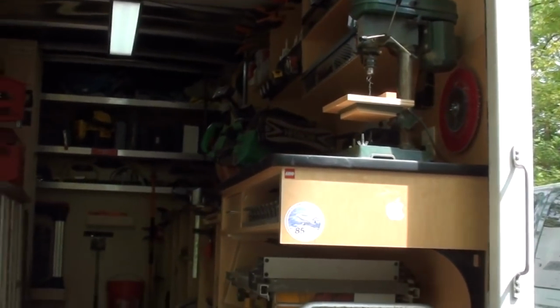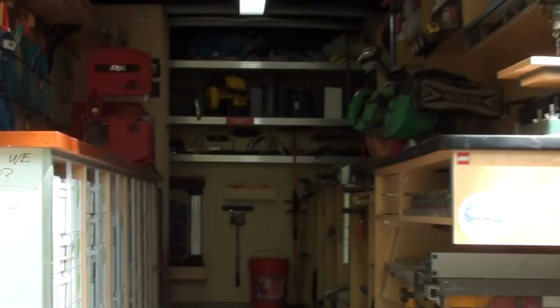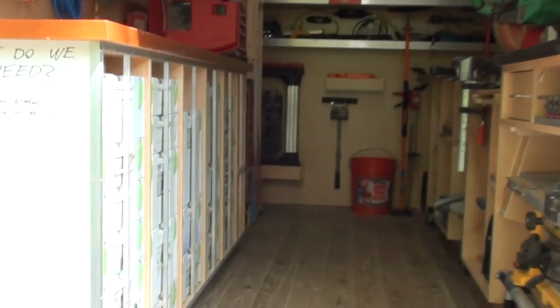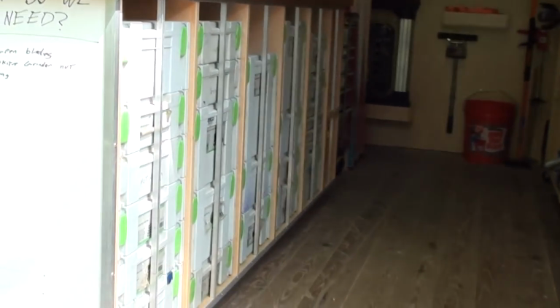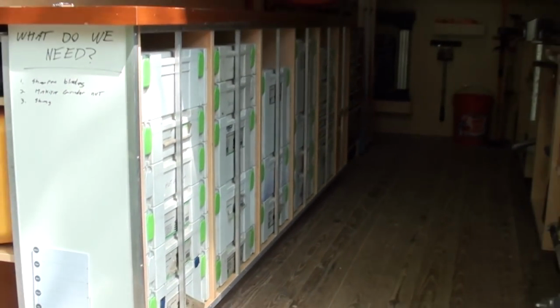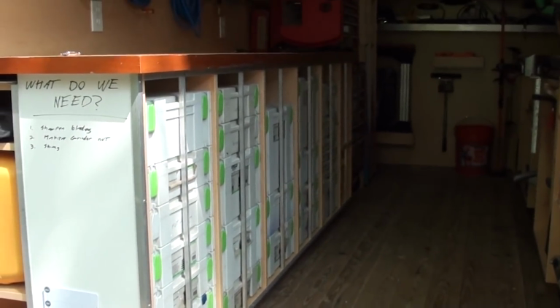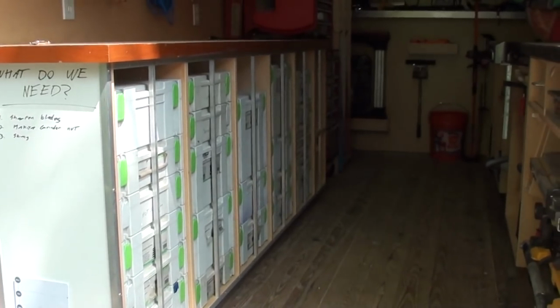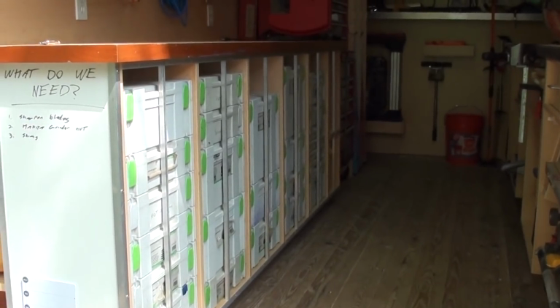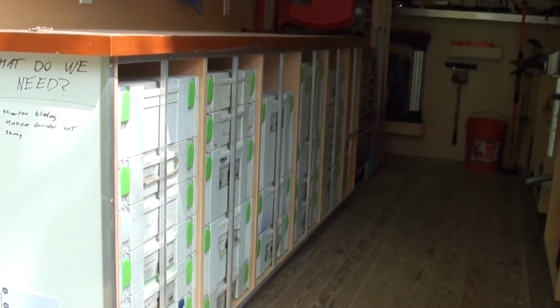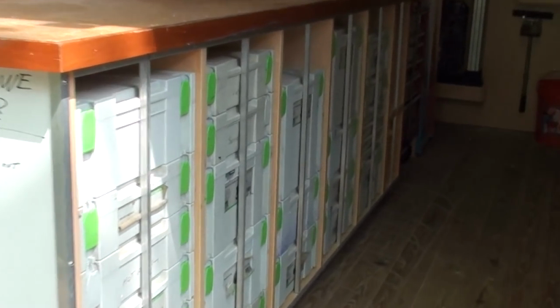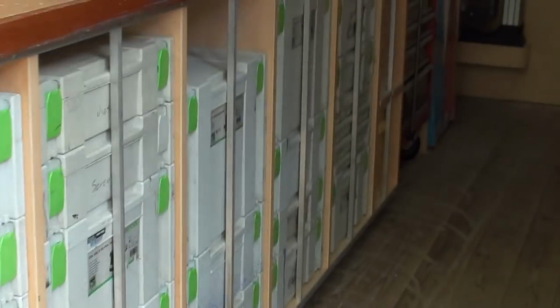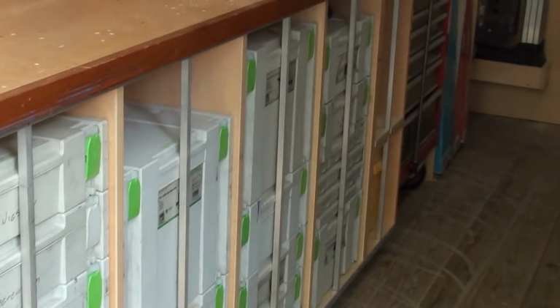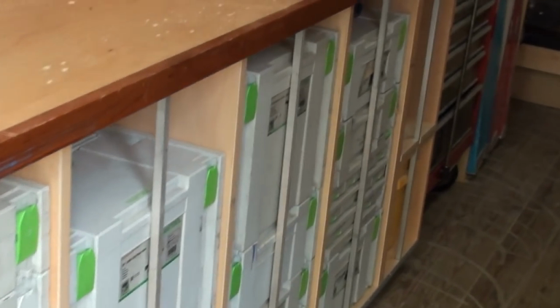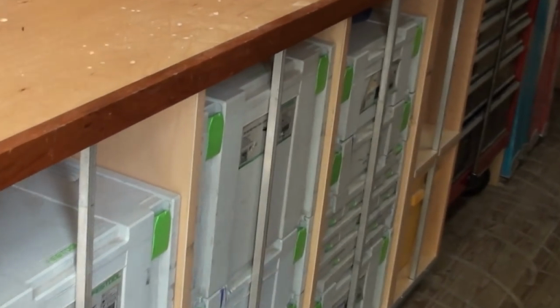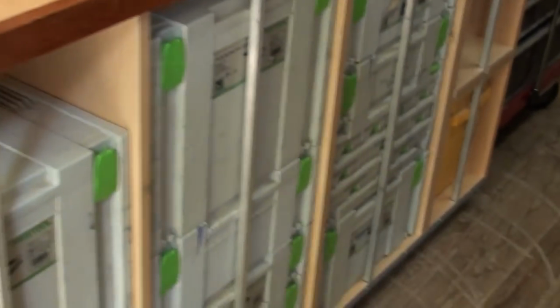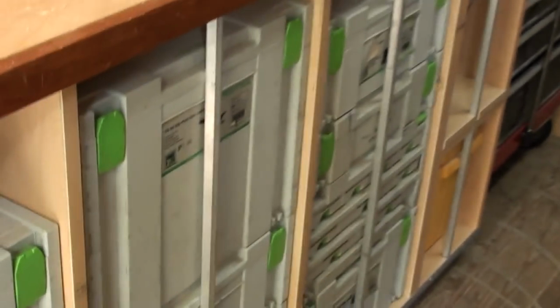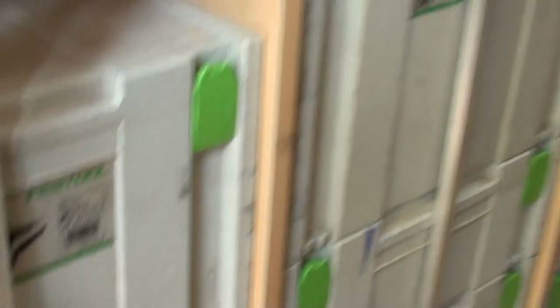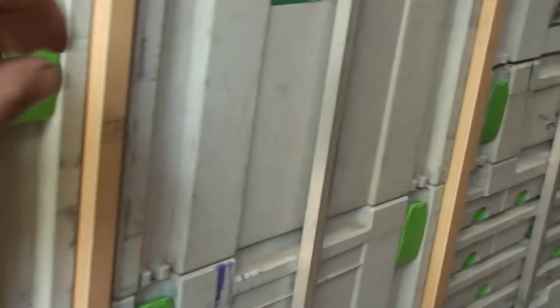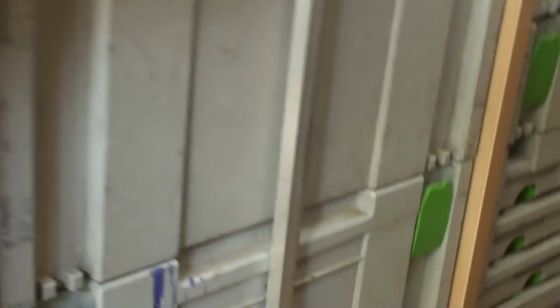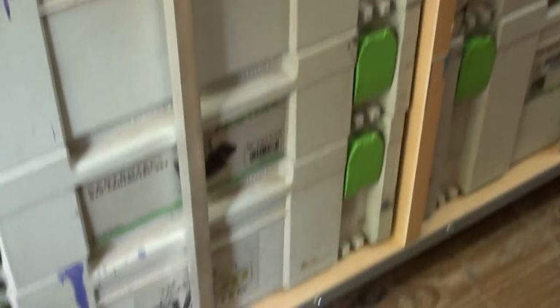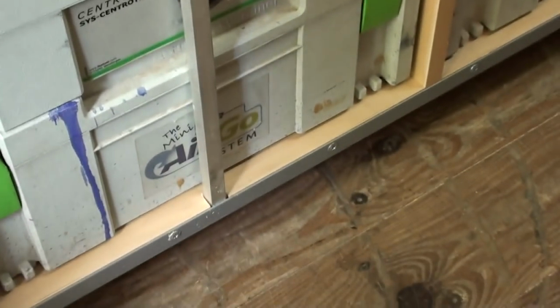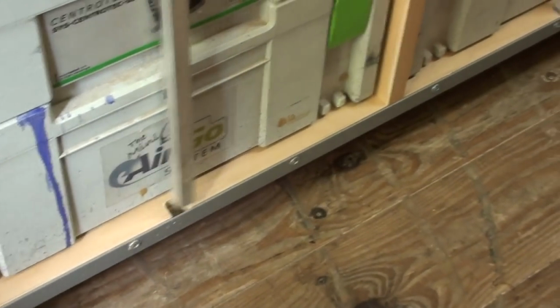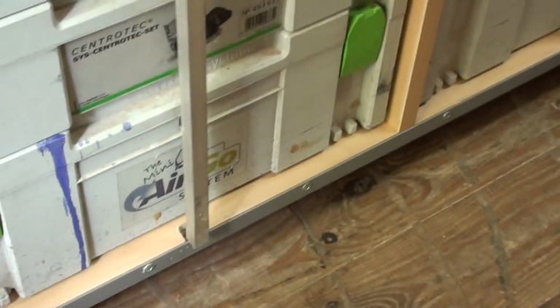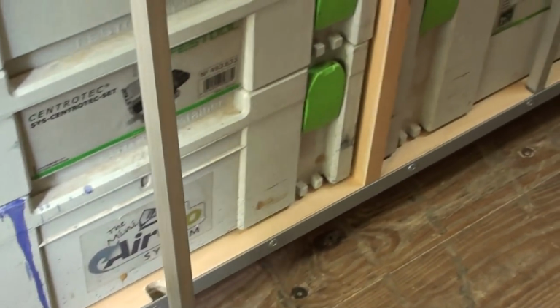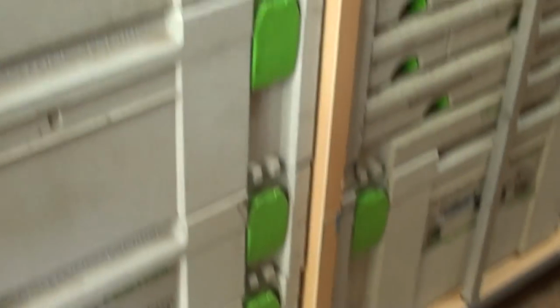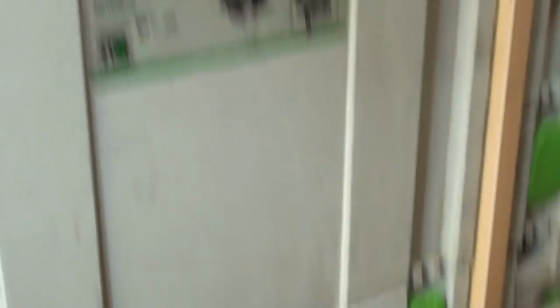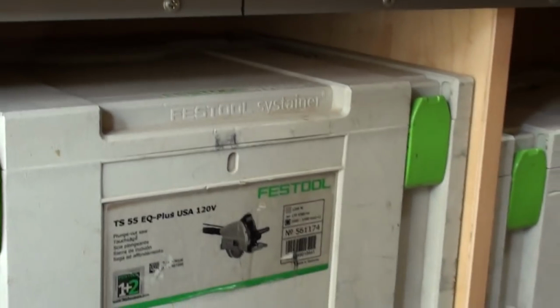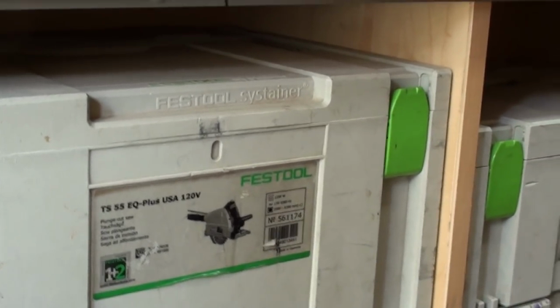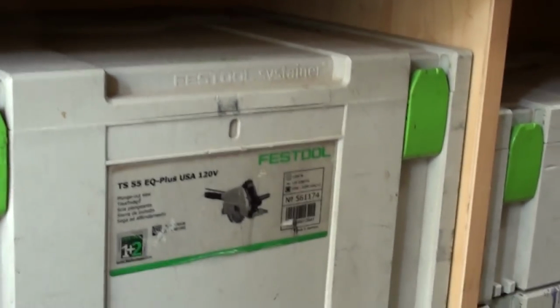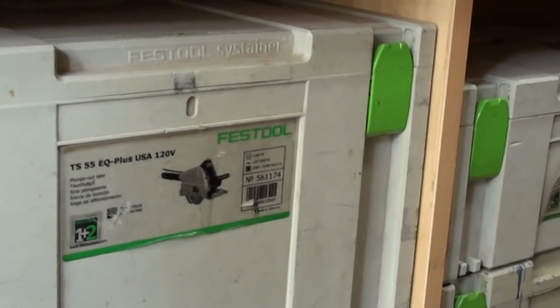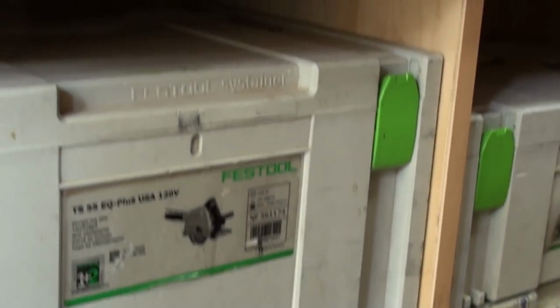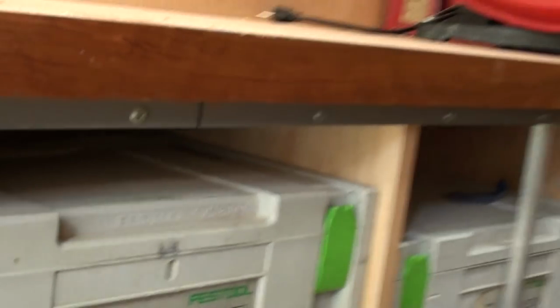Walking up here, I have an entire workbench full of my Festools. These are all held in by pulling out these aluminum rails so you're able to access them. That way they don't slide out while you're driving.